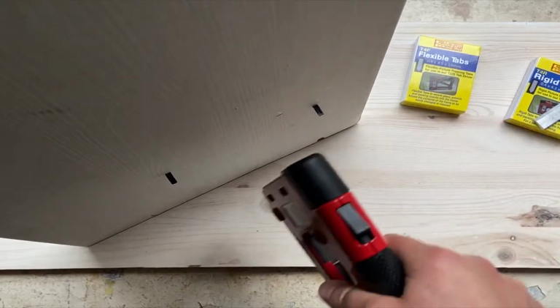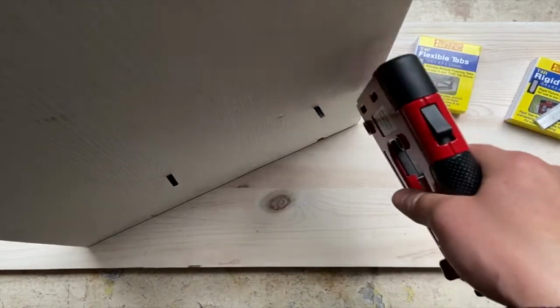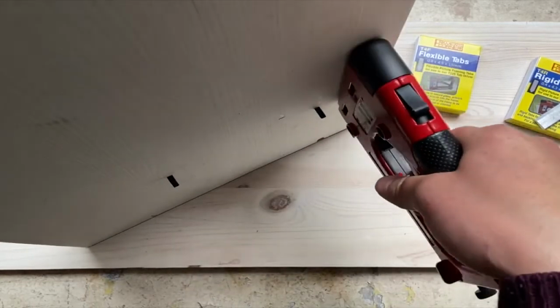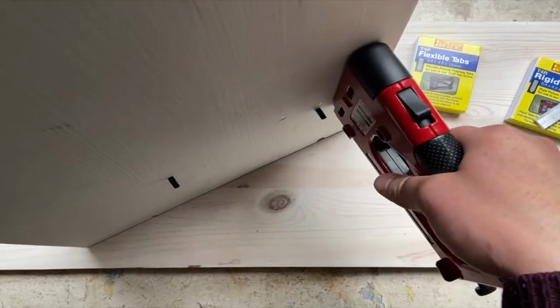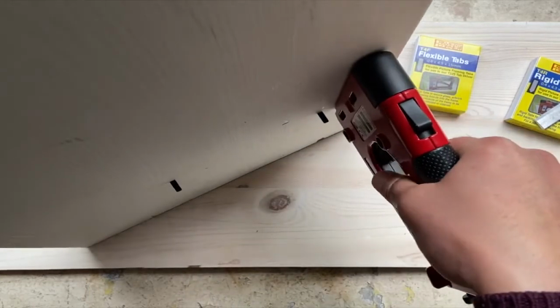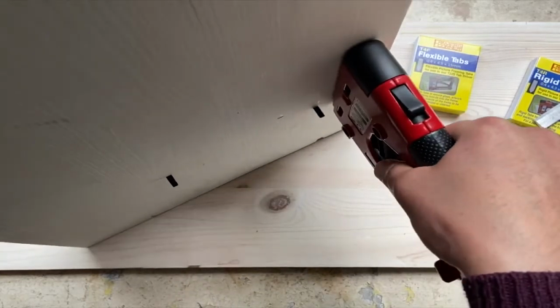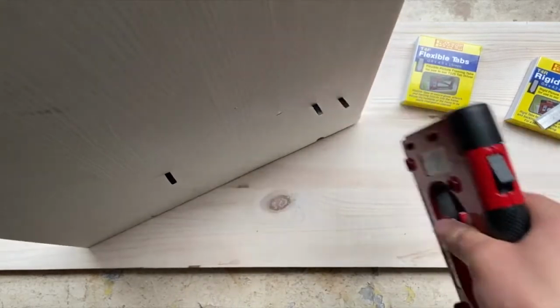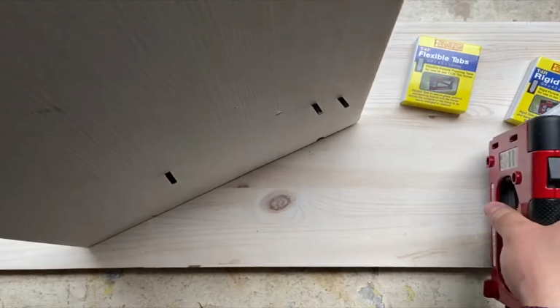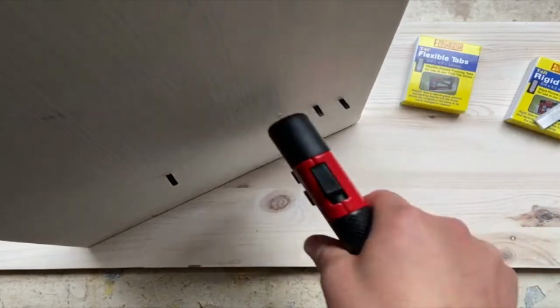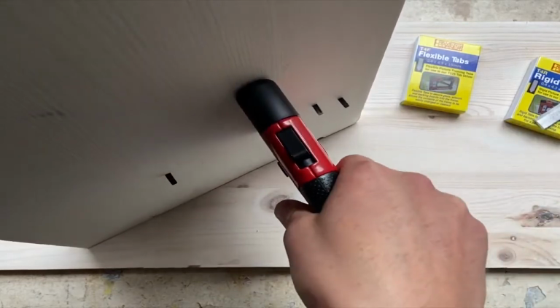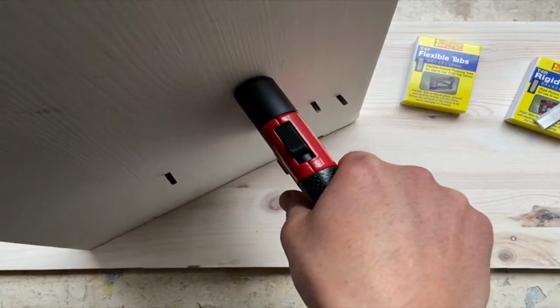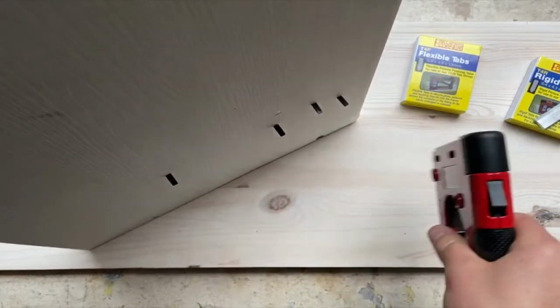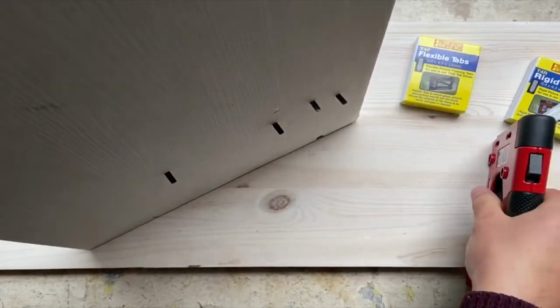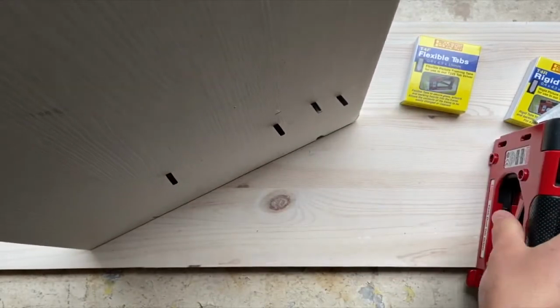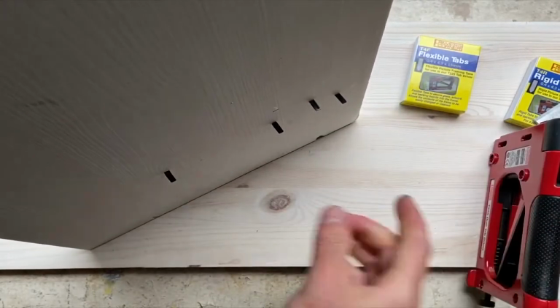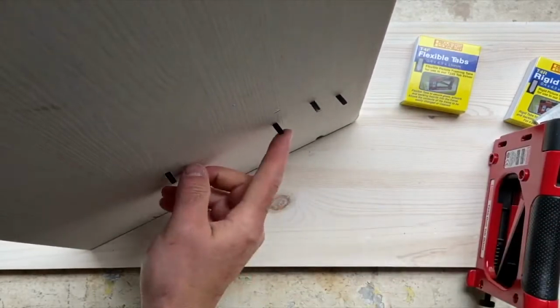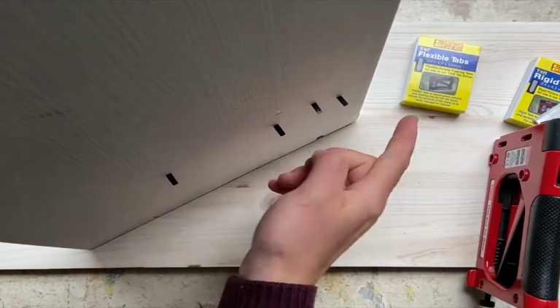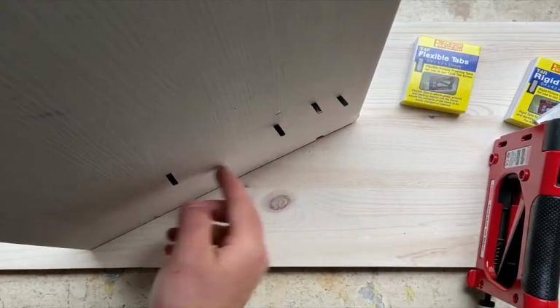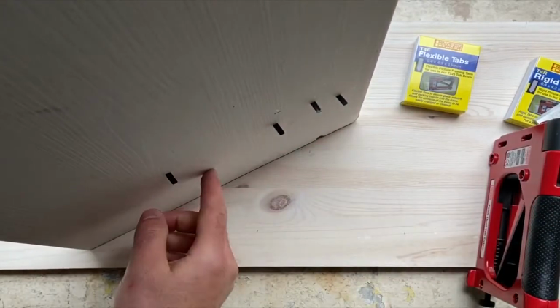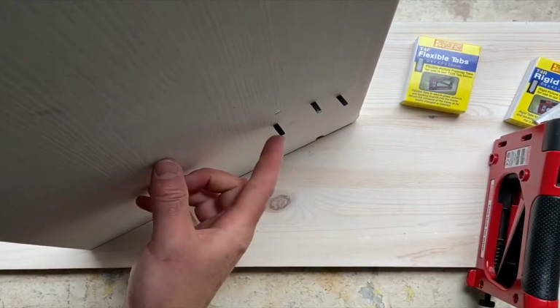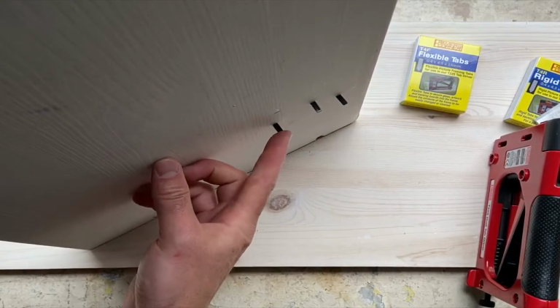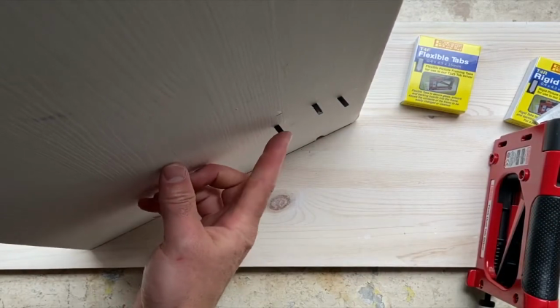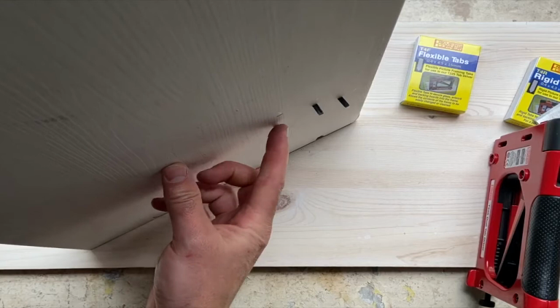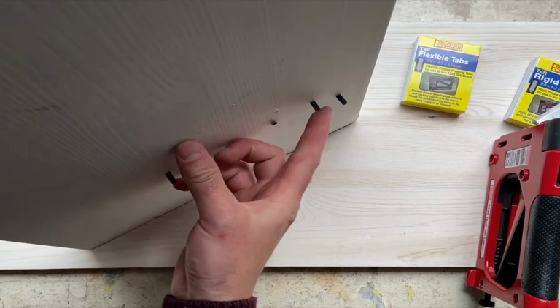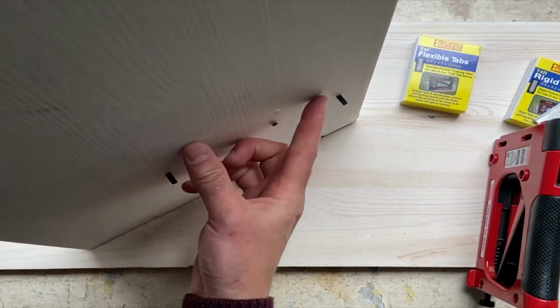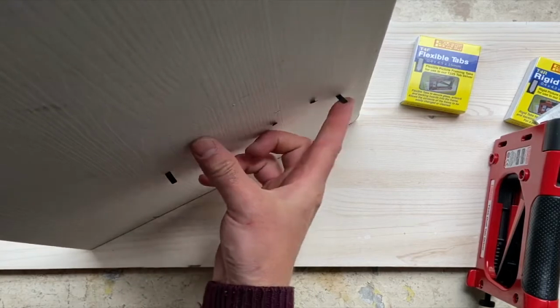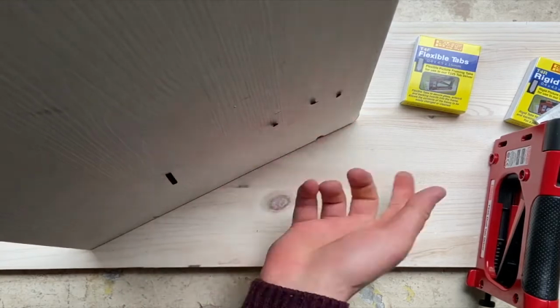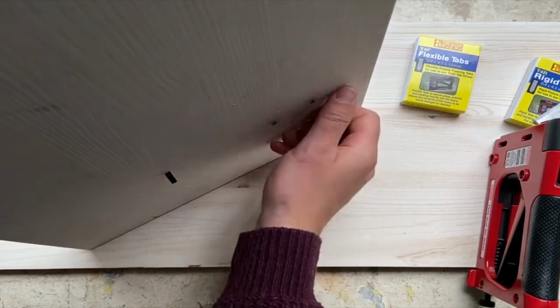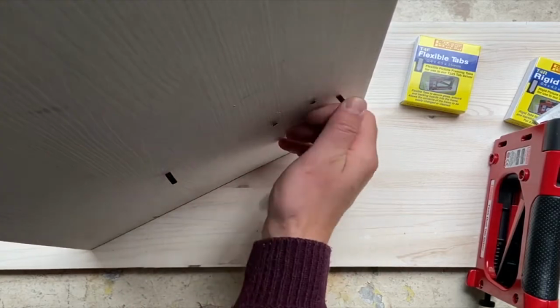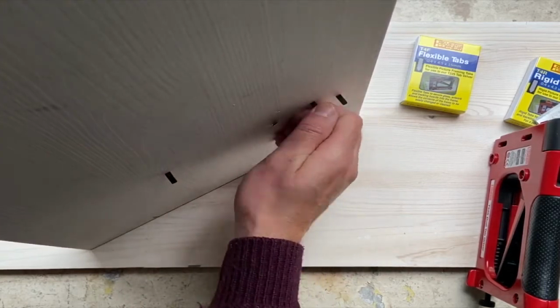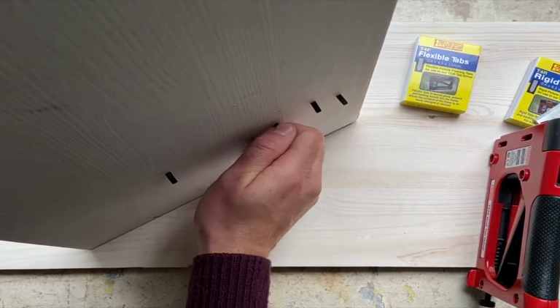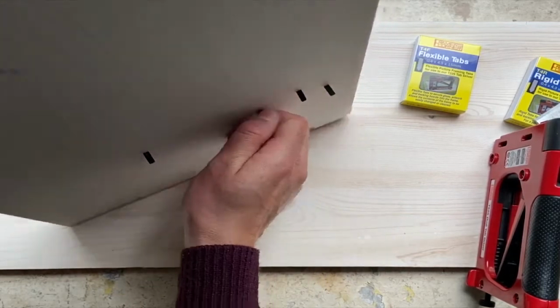It's quite a quick method going around putting your tabs in — bend them out of the way, put your artwork in, put them back.